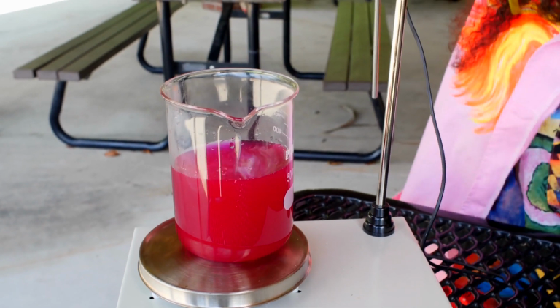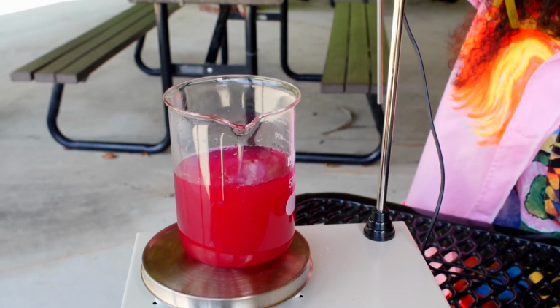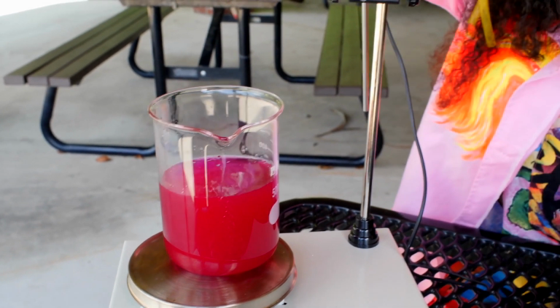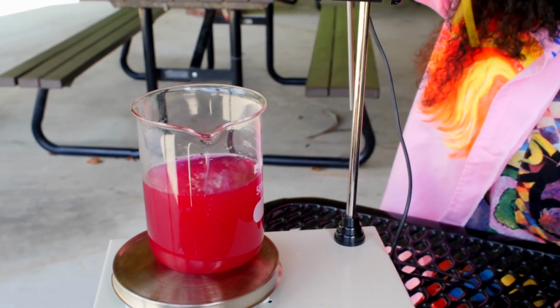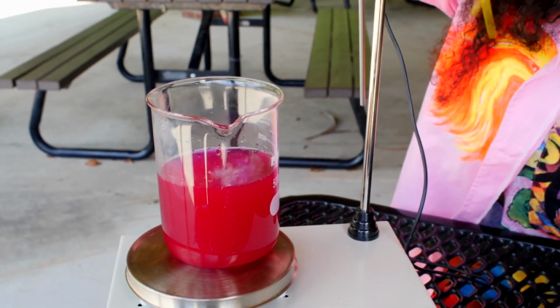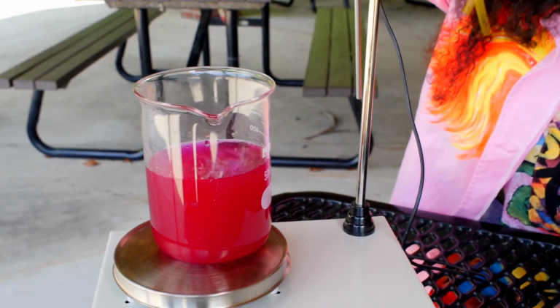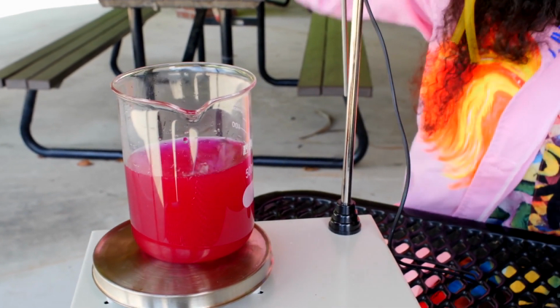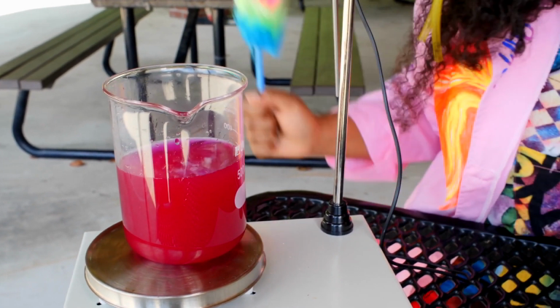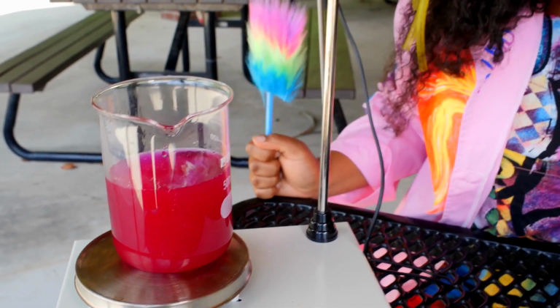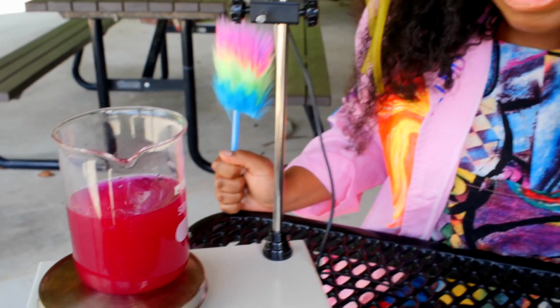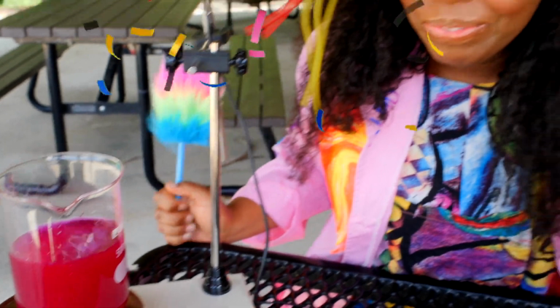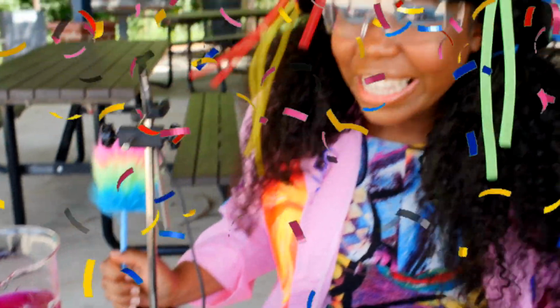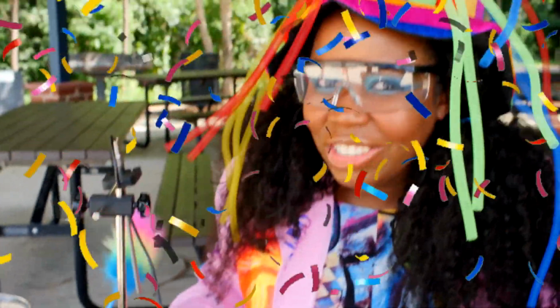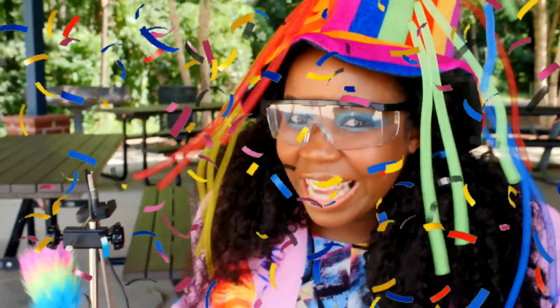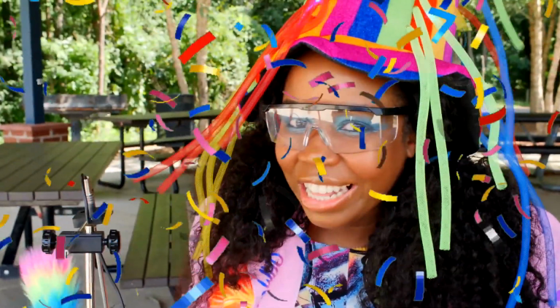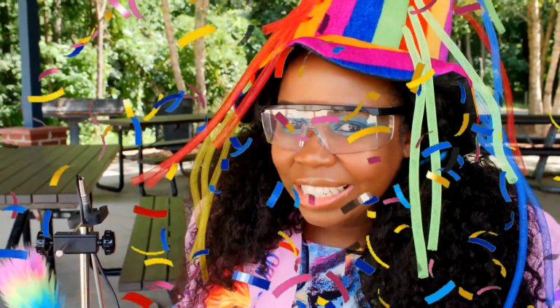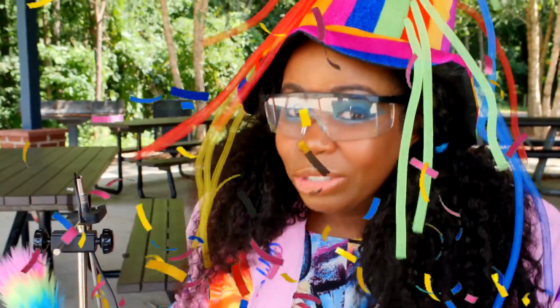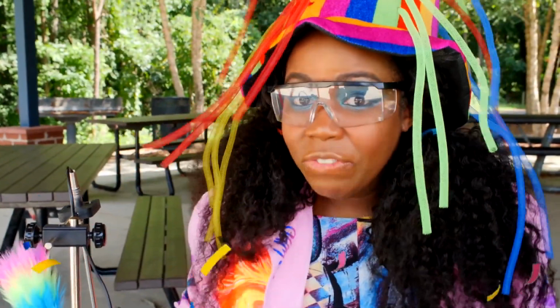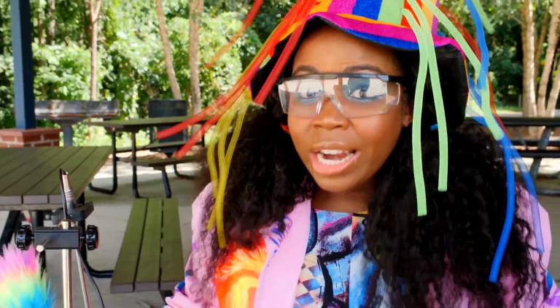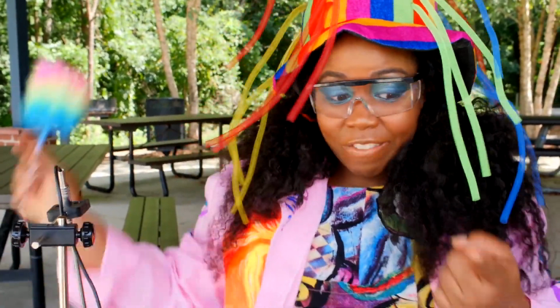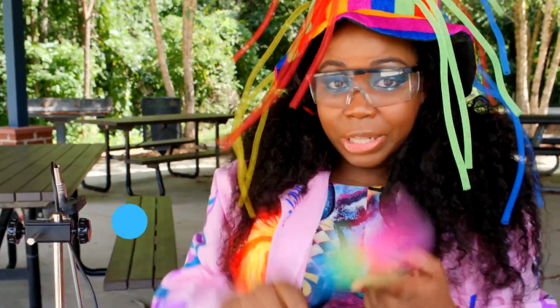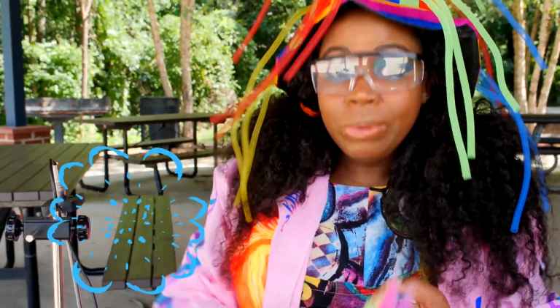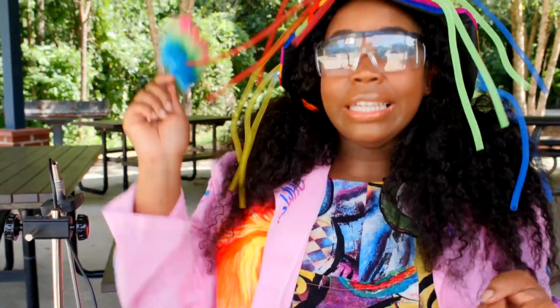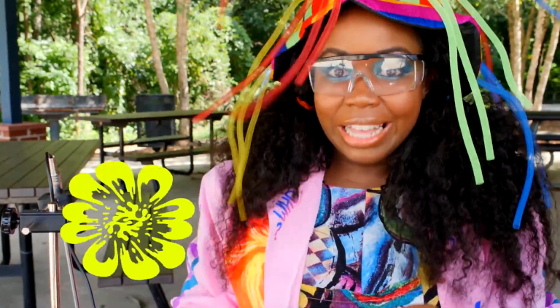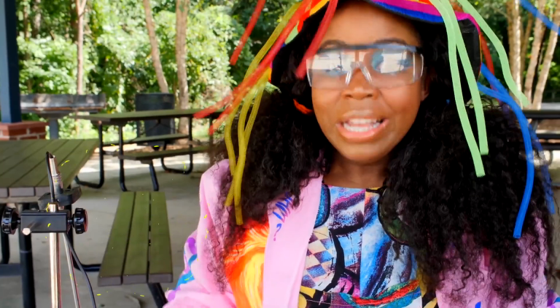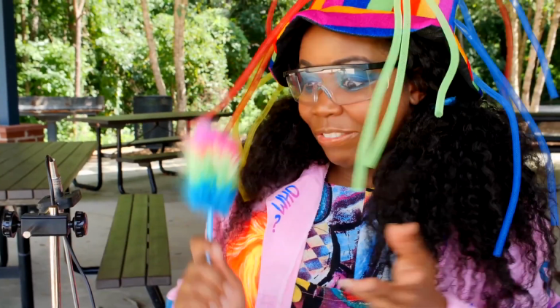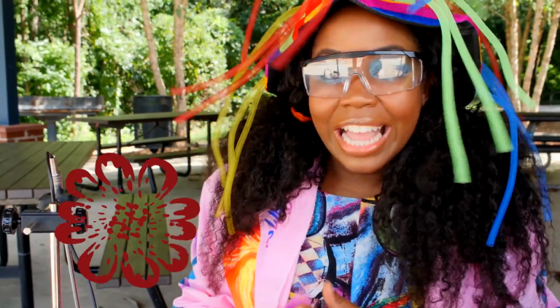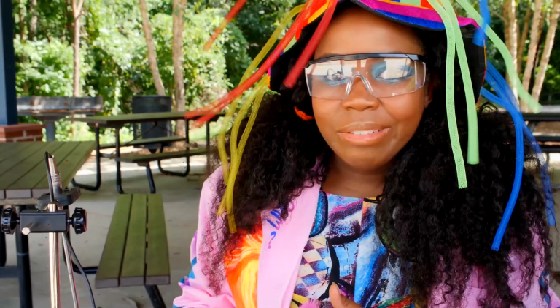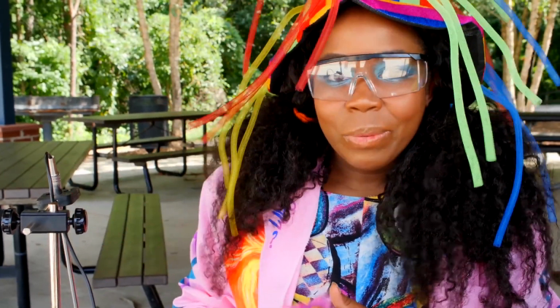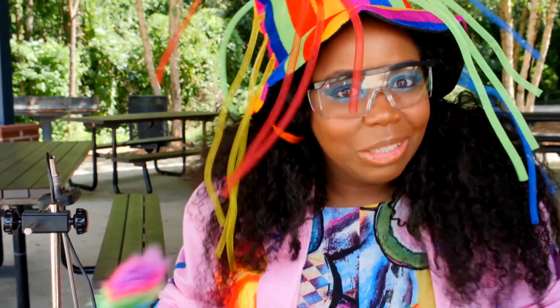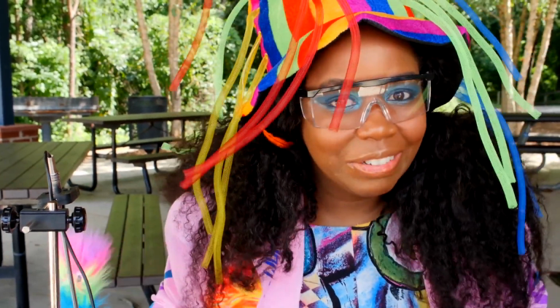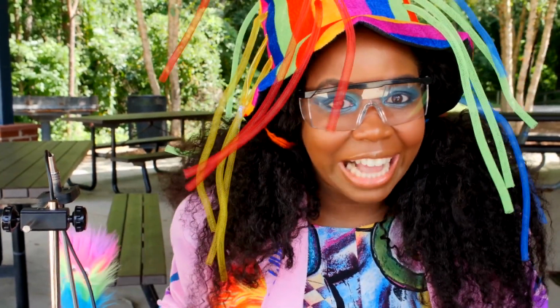I wonder what else we can make. Do you want to try another color? Let's try another color. So far we have blue, yellow, then violet. What should we do next?